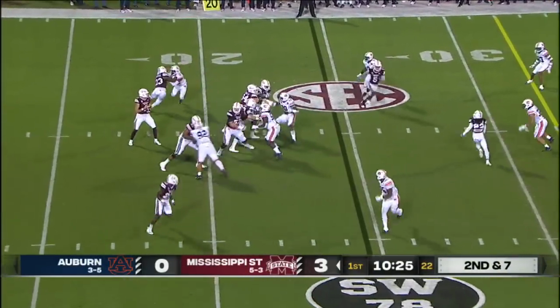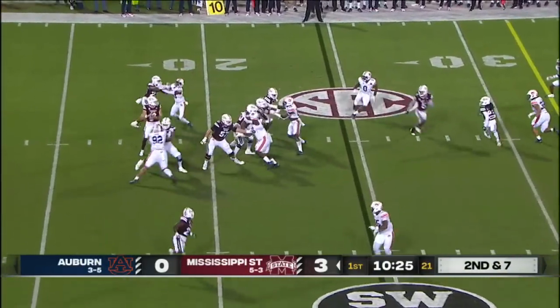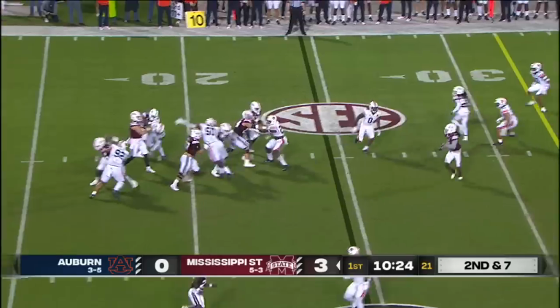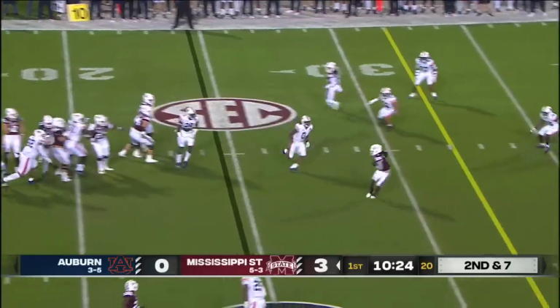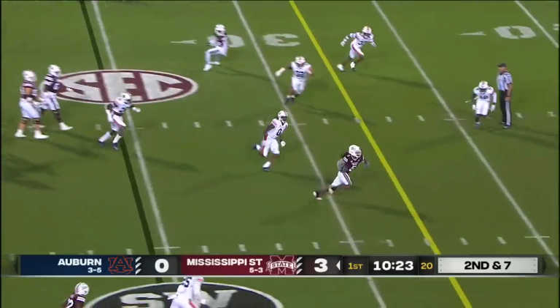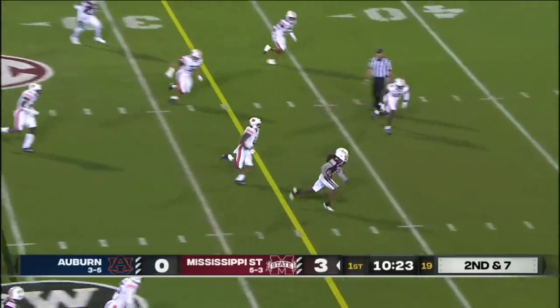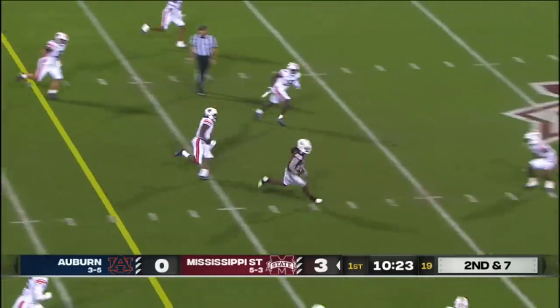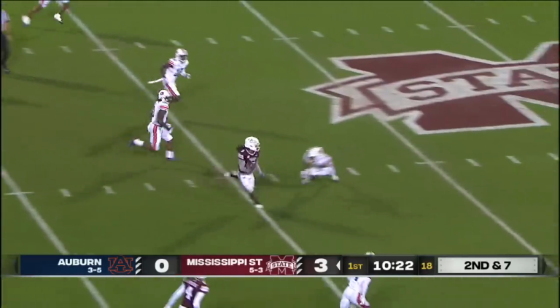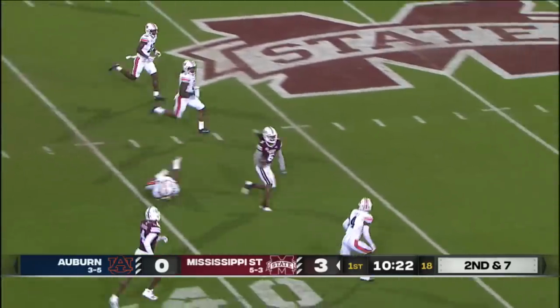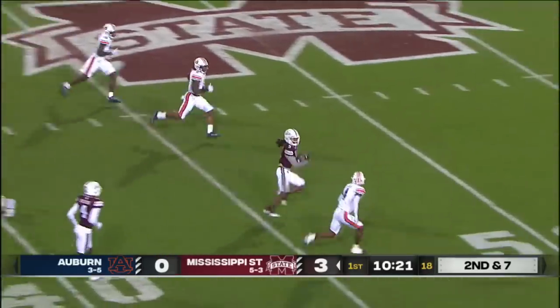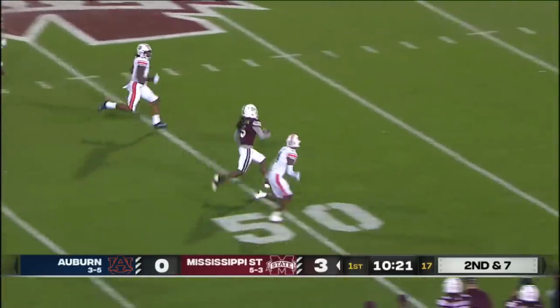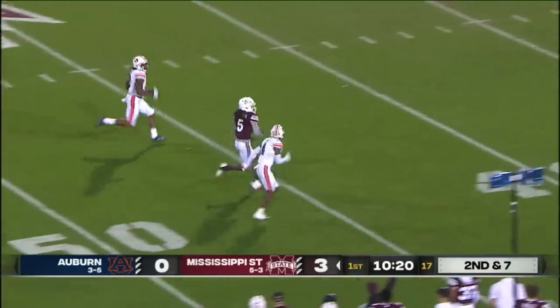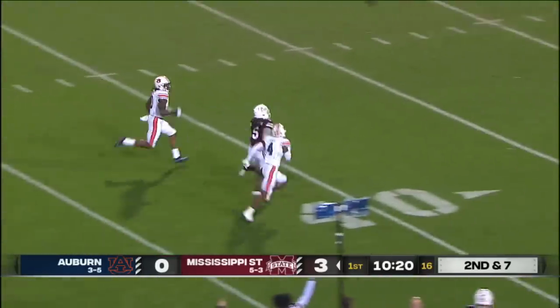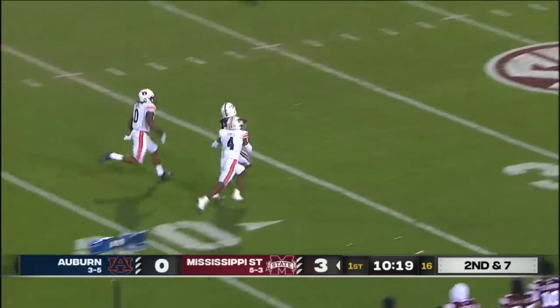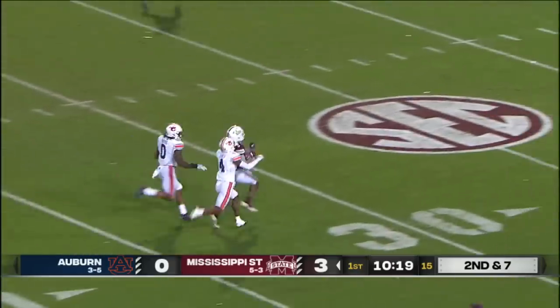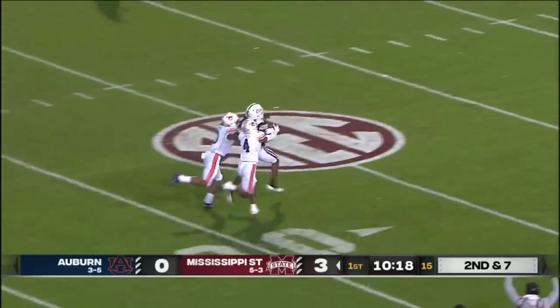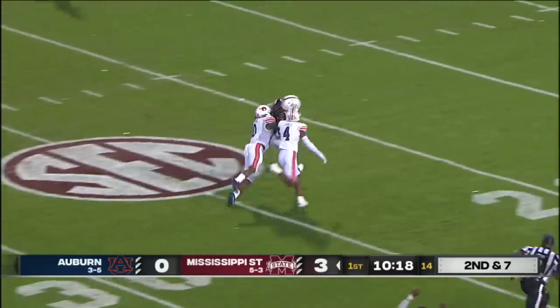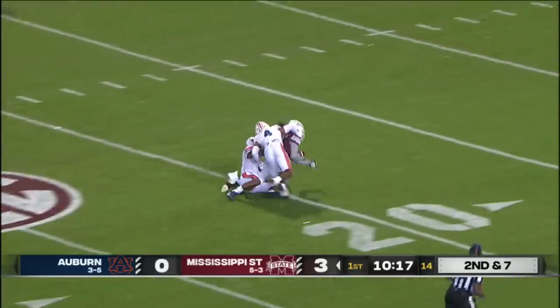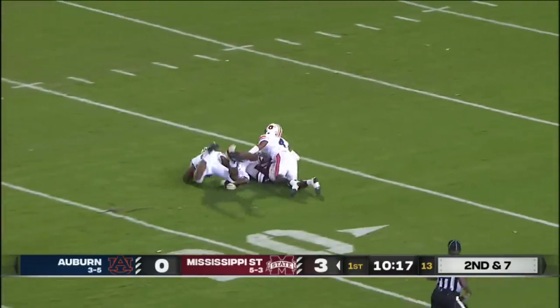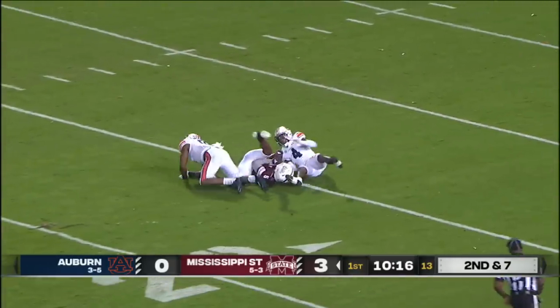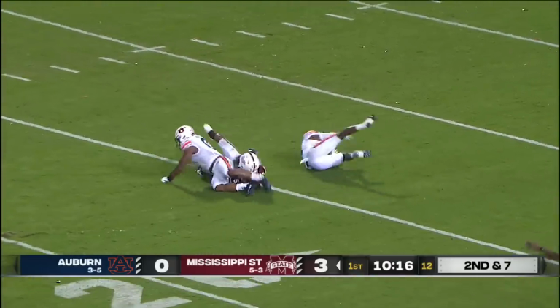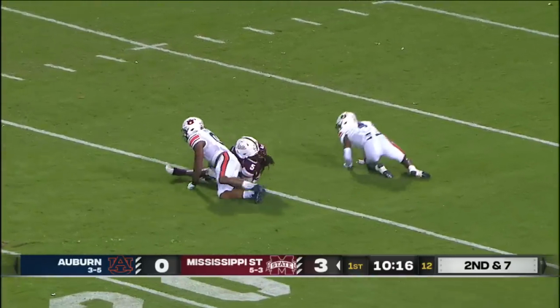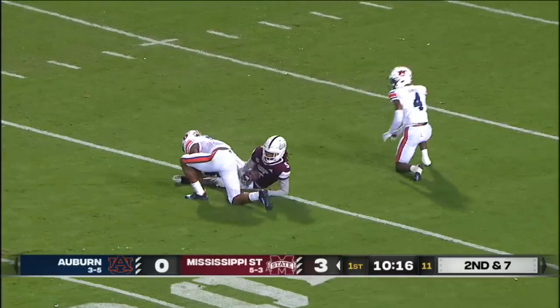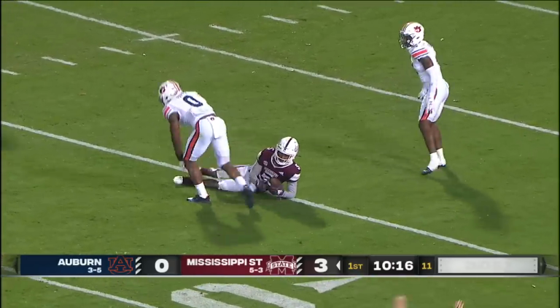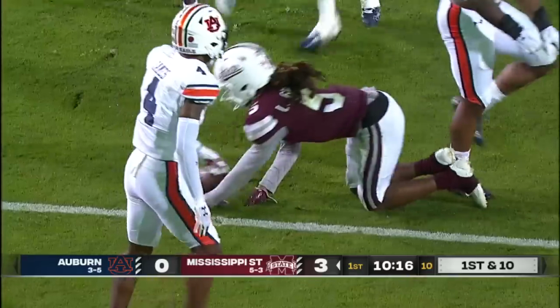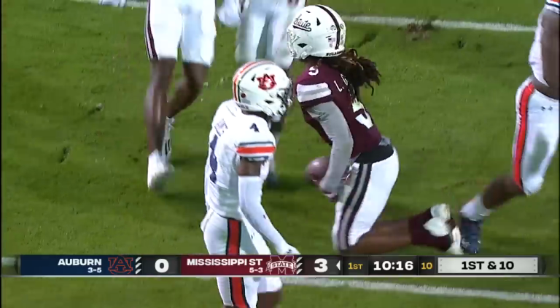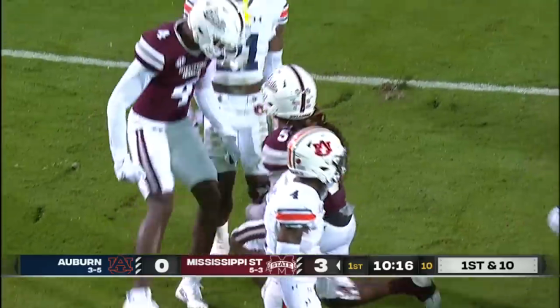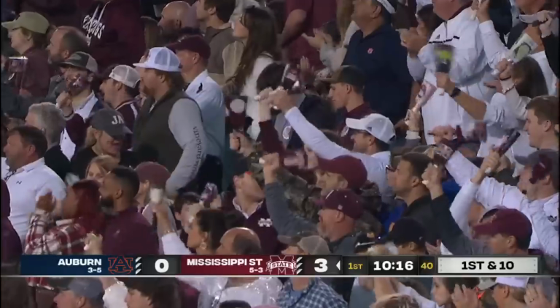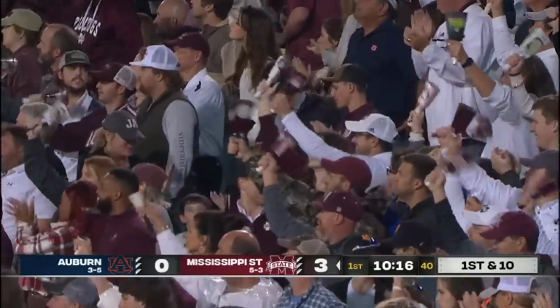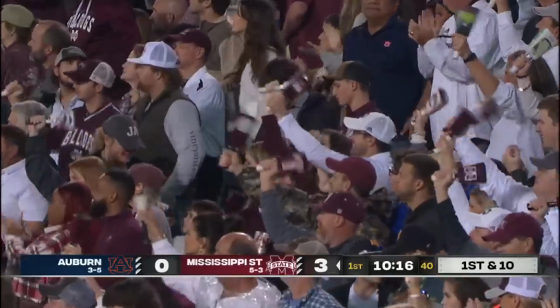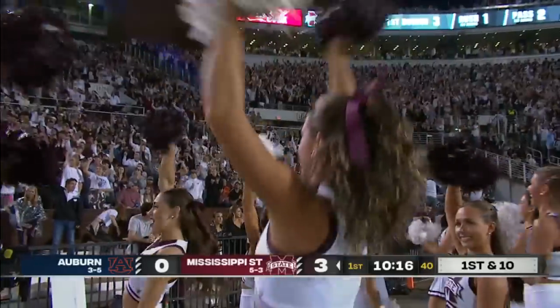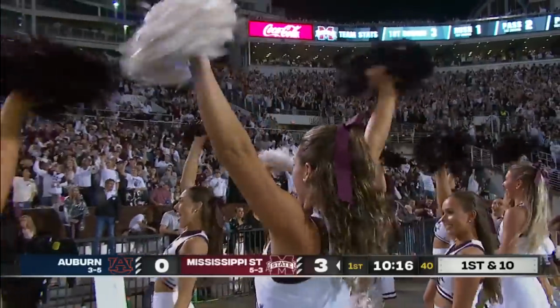On second and seven, Rogers with a crossing route and plenty of room for Tulu Griffin. He's in Auburn territory, turning on the jets. A catch and run of 58 yards before the linebacker Ola Papo brought him down.